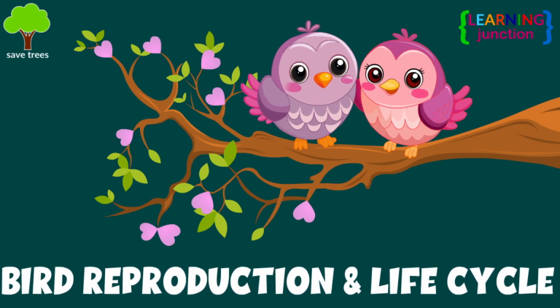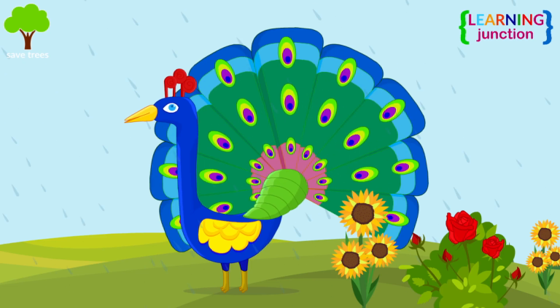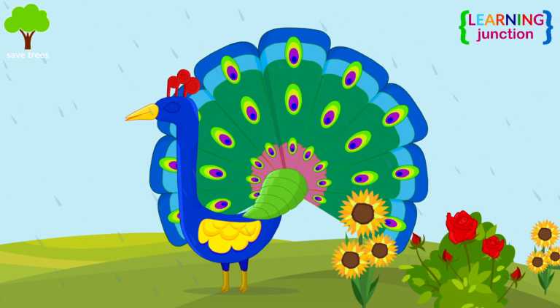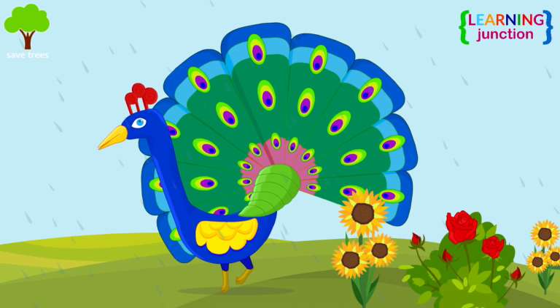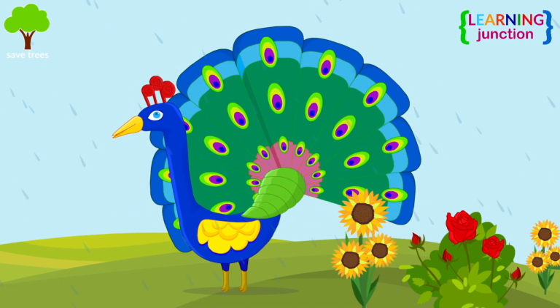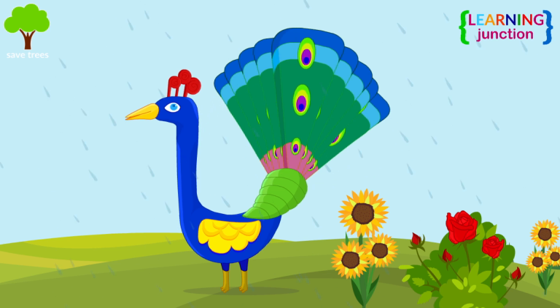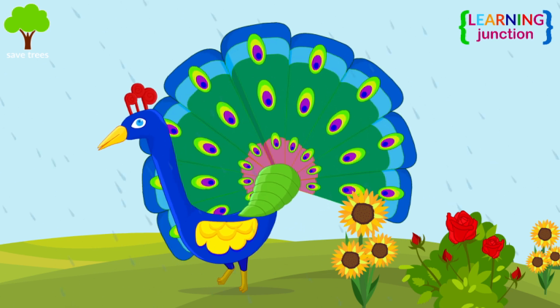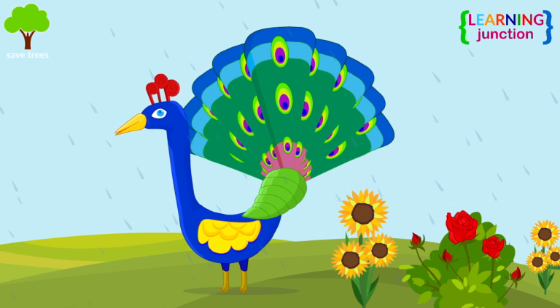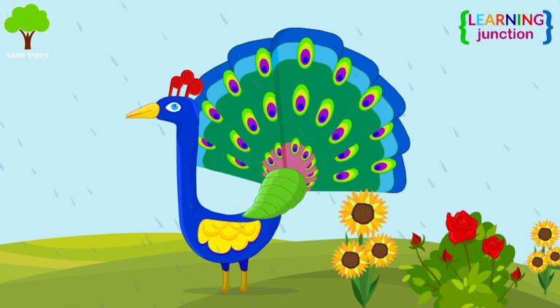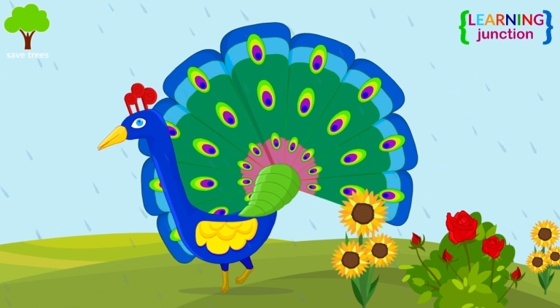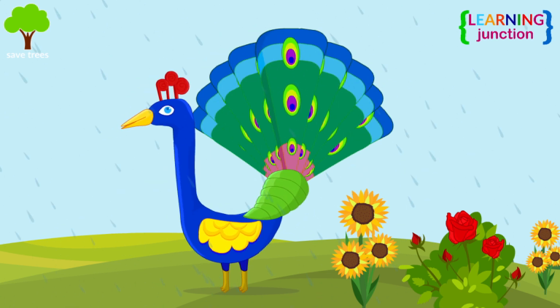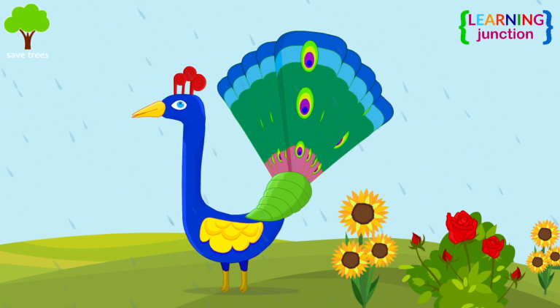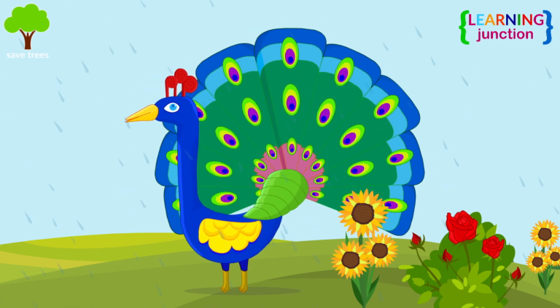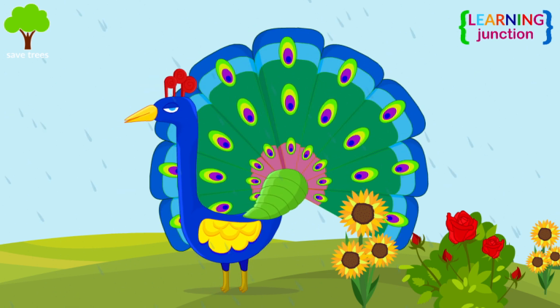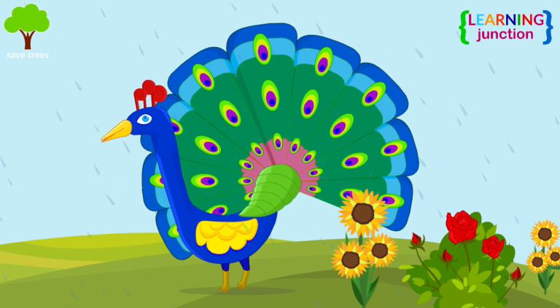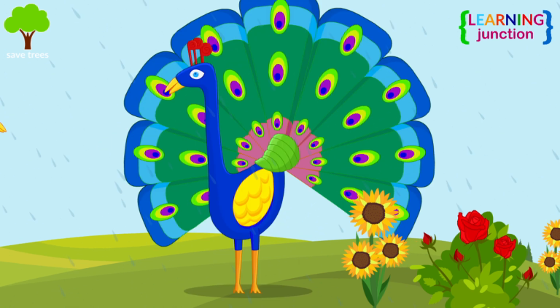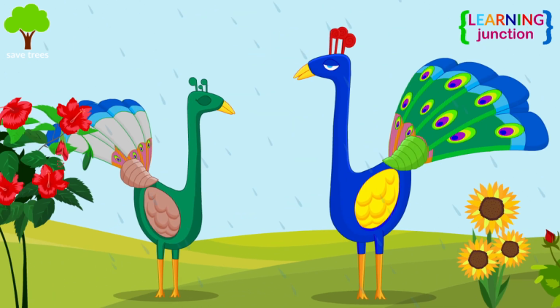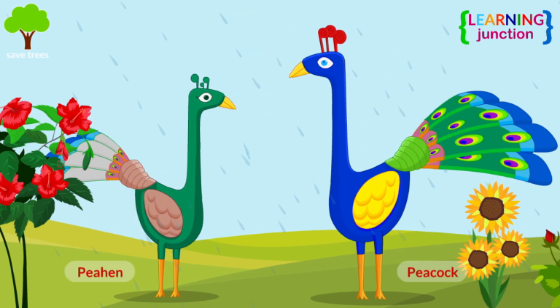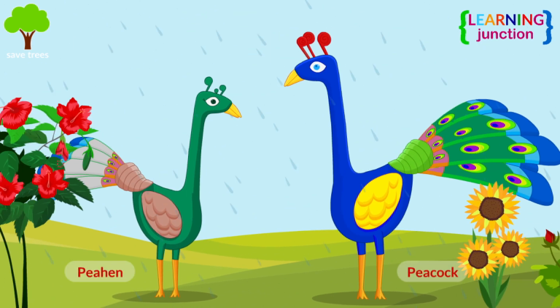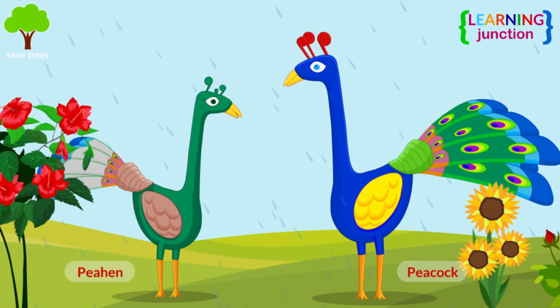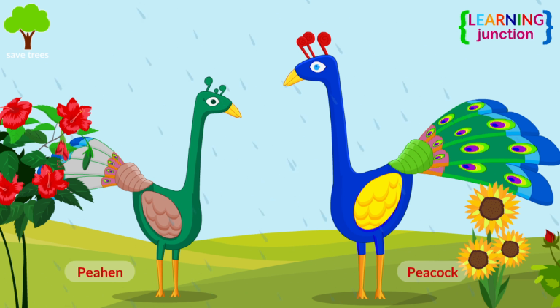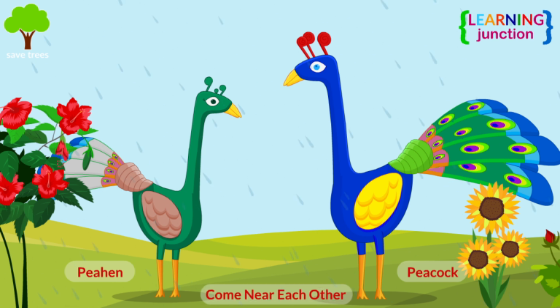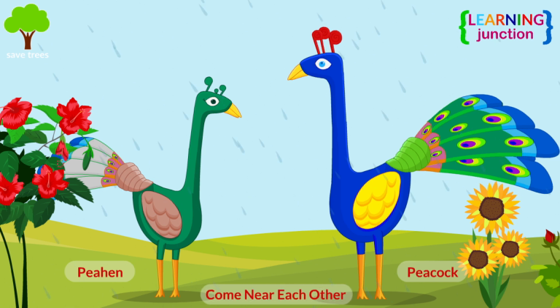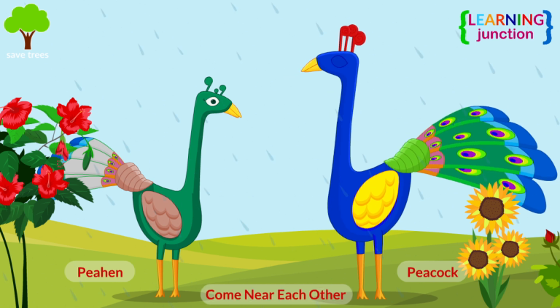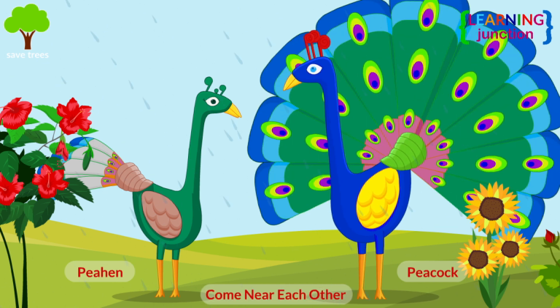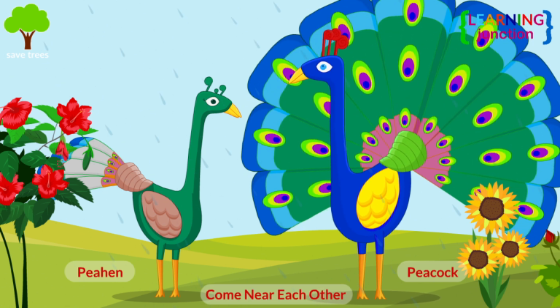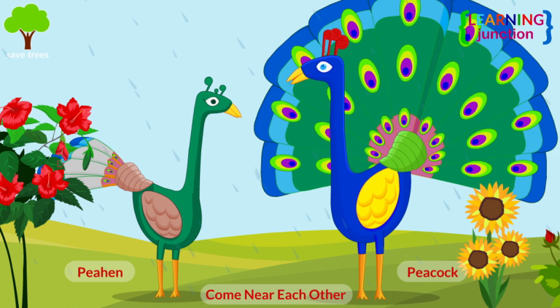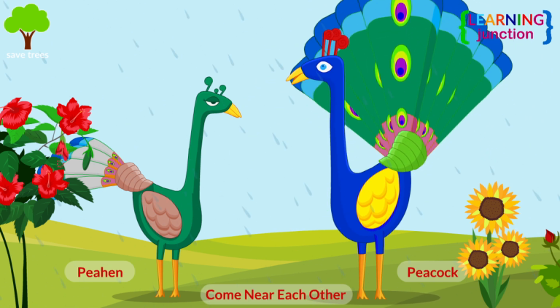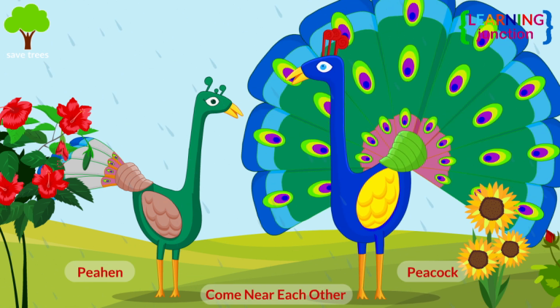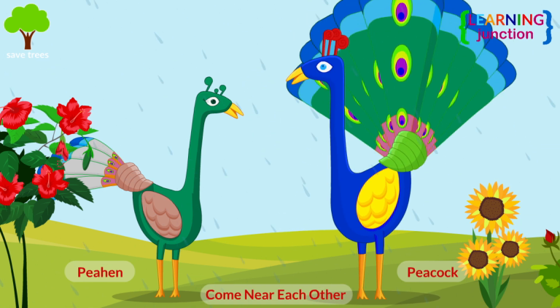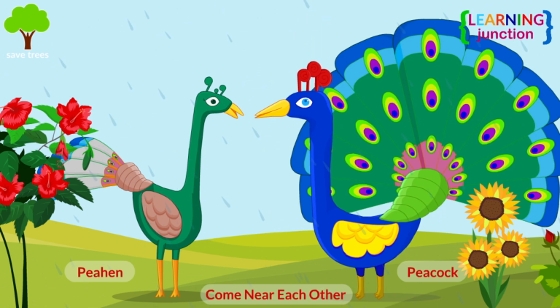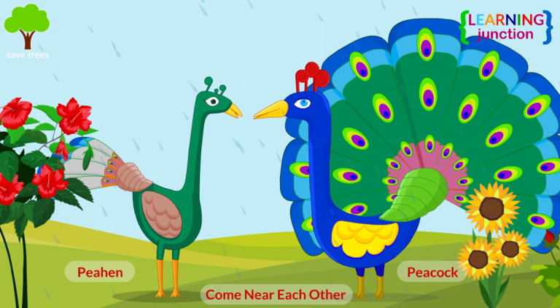See? This peacock is dancing here. It looks so beautiful! You know, birds sit near each other and sing or dance to attract one another.